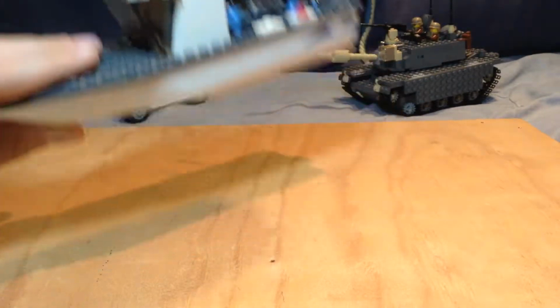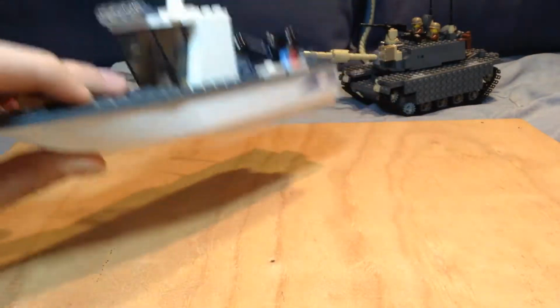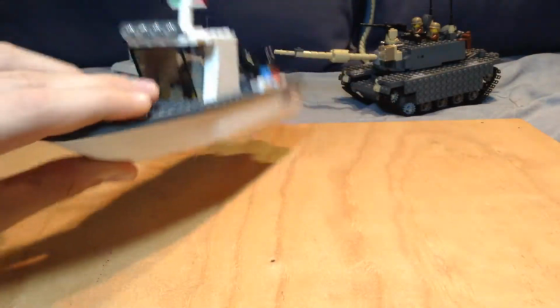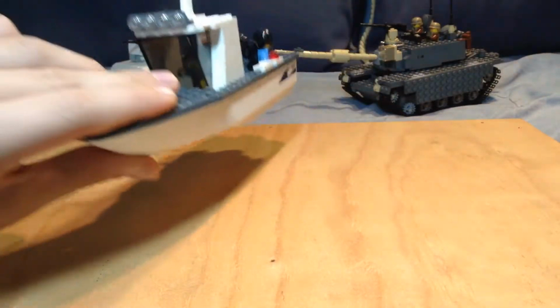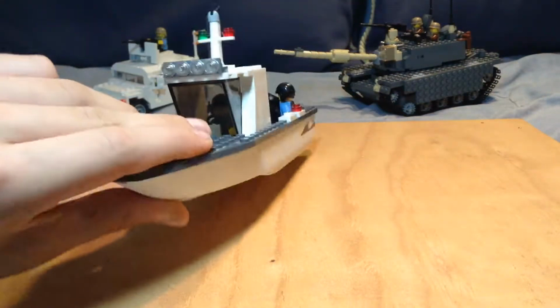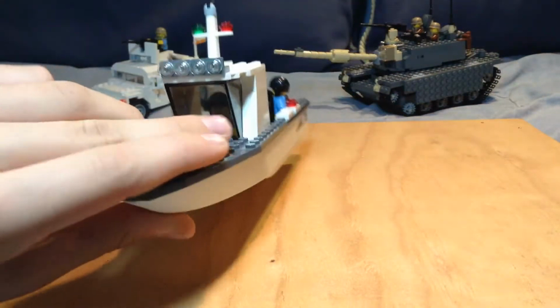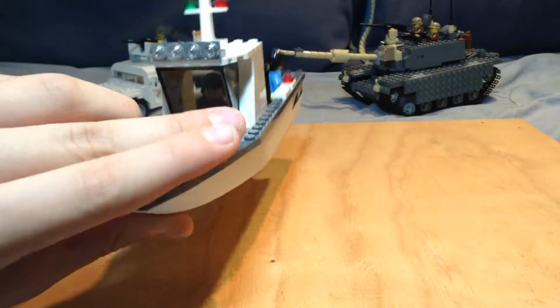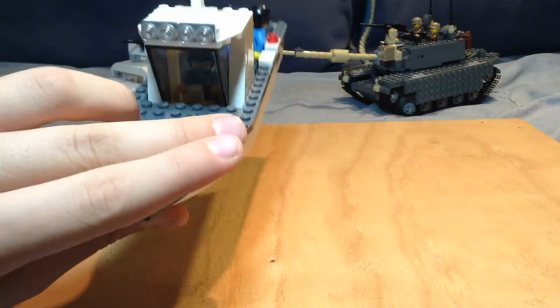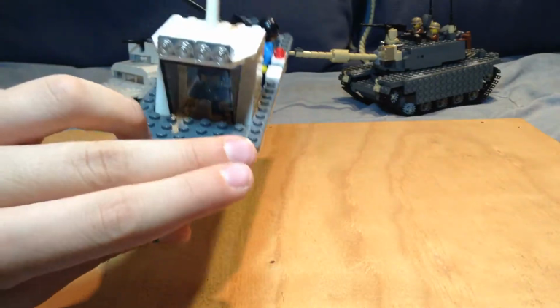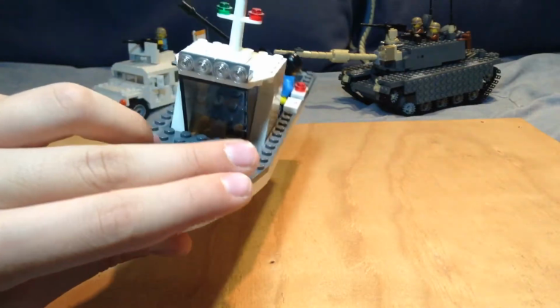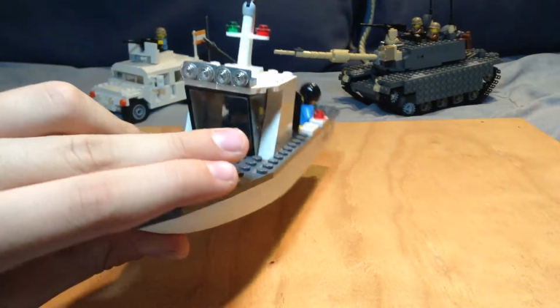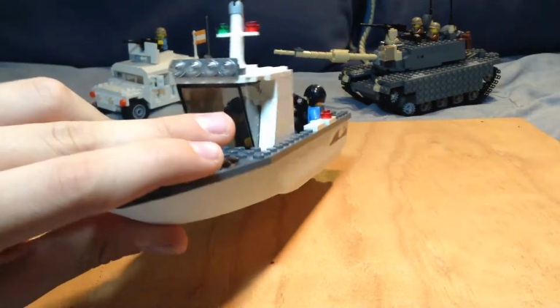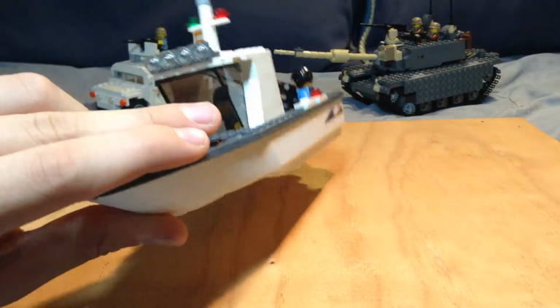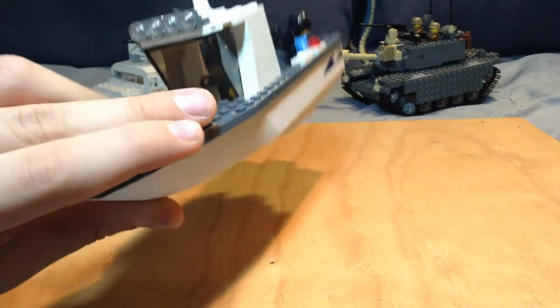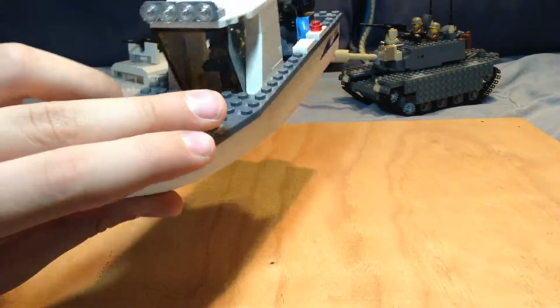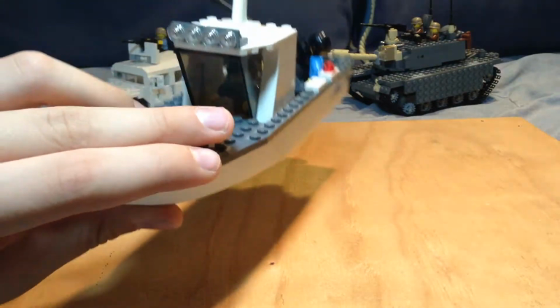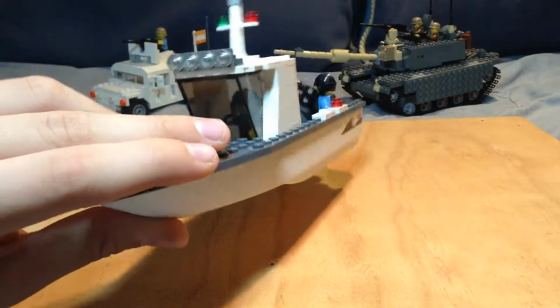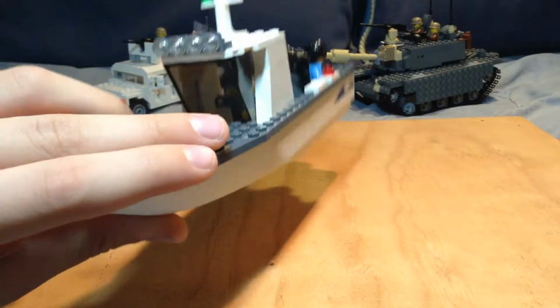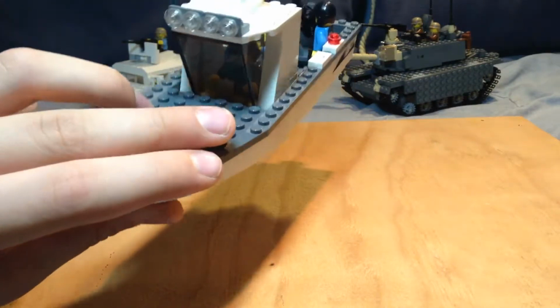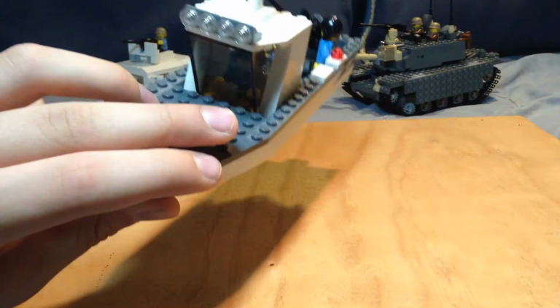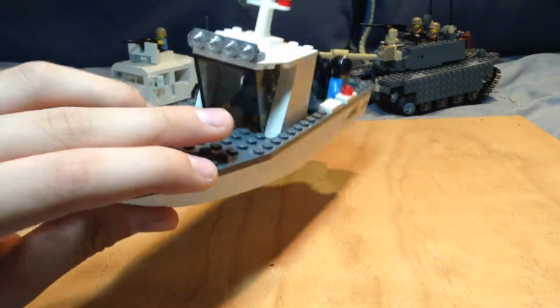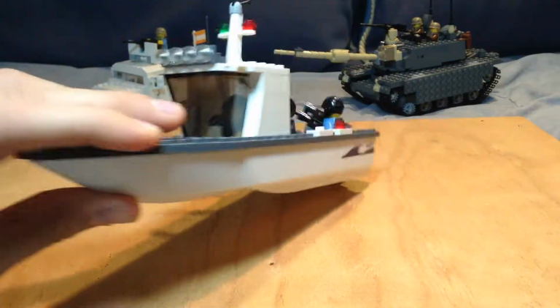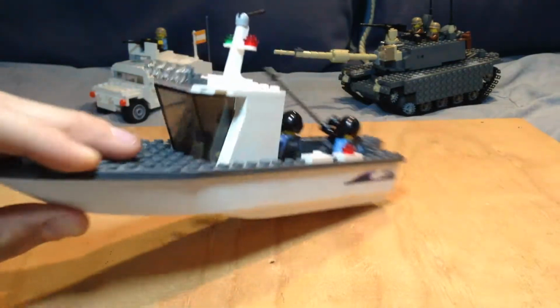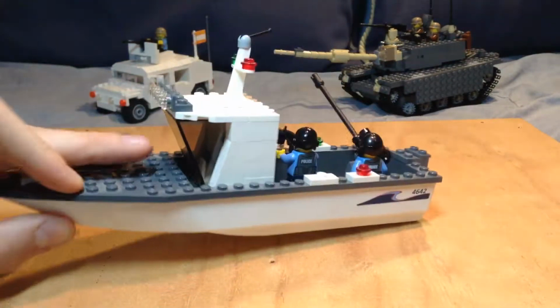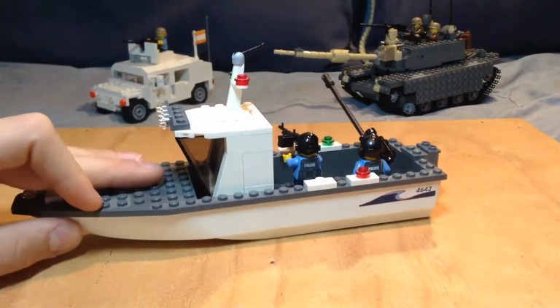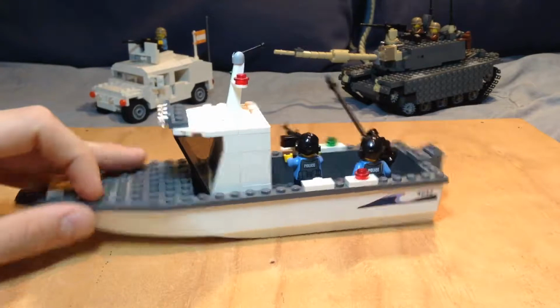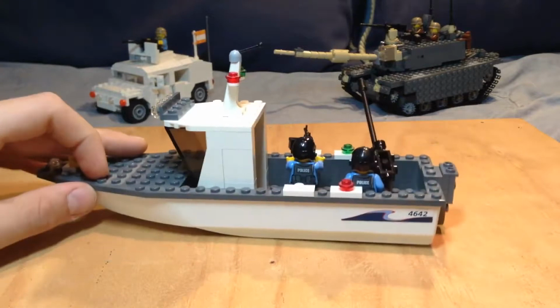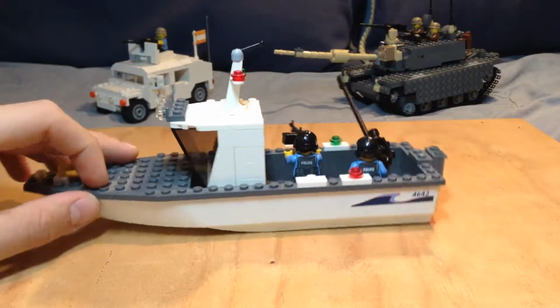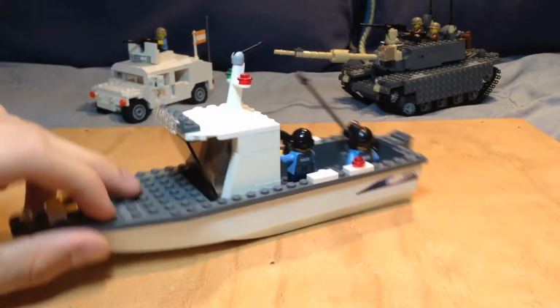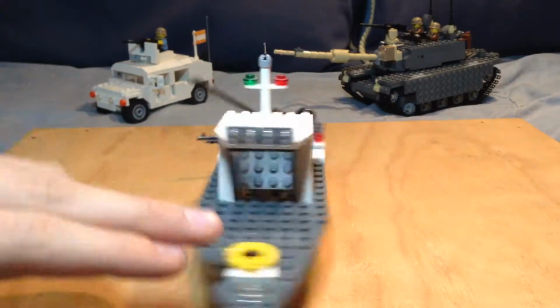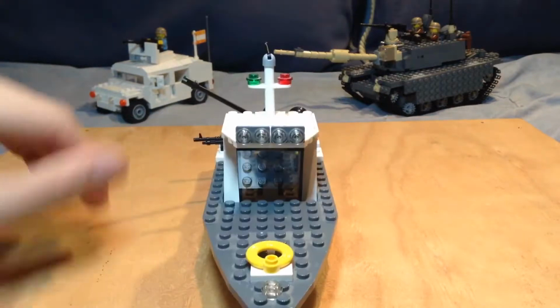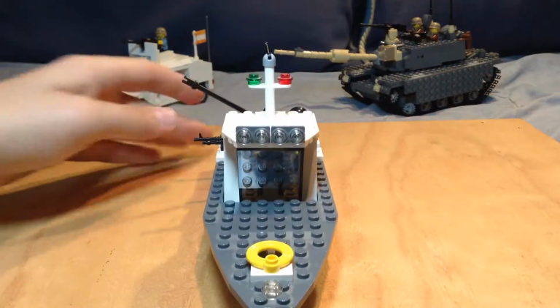I'm guessing that if you put it in like a sink or a bathtub, it would float. That's pretty cool.